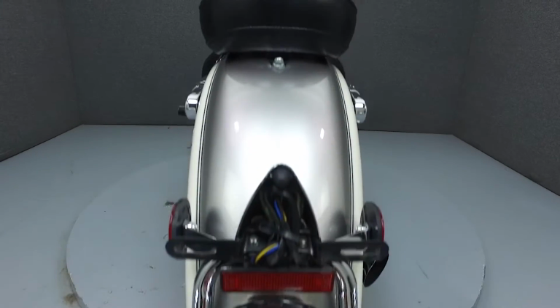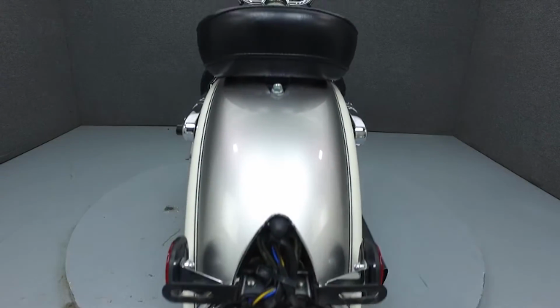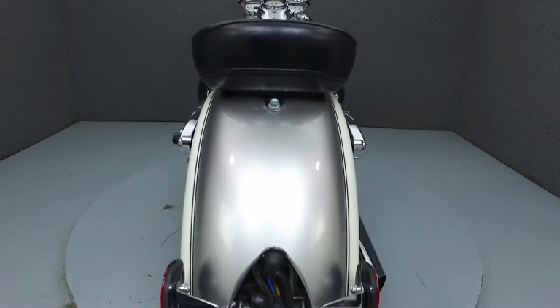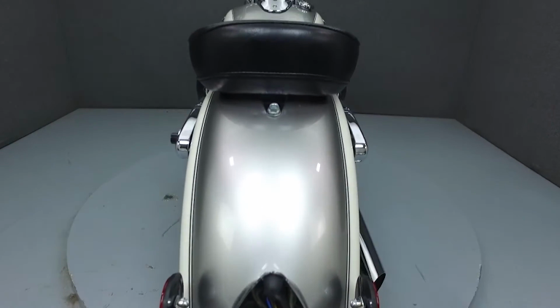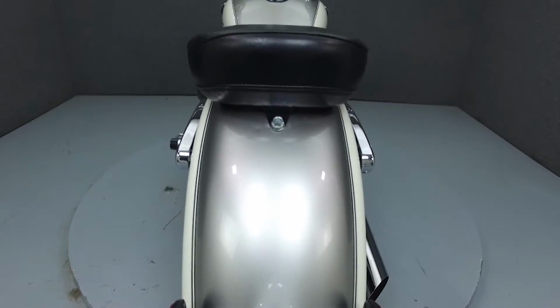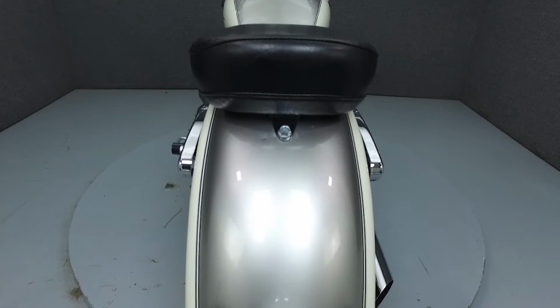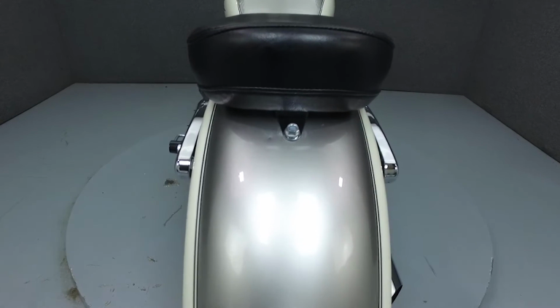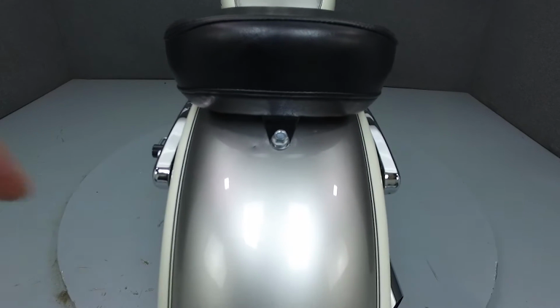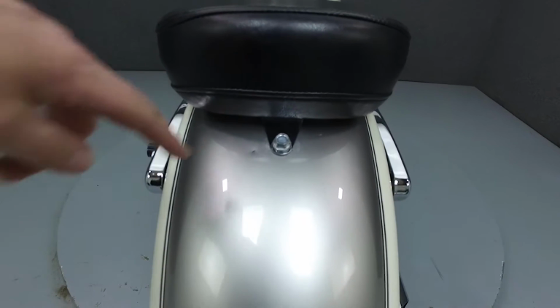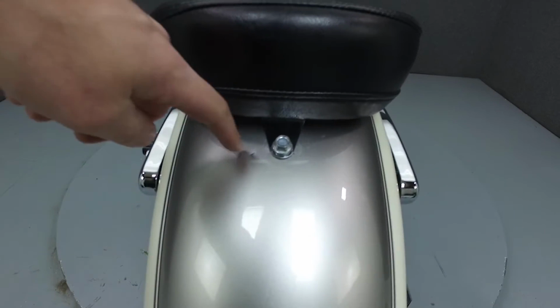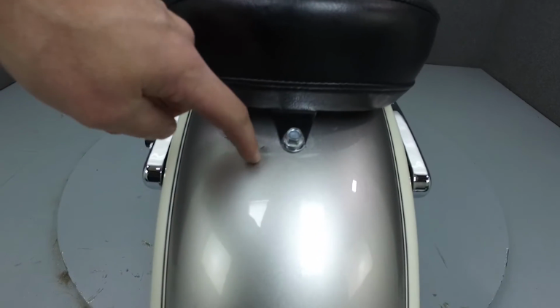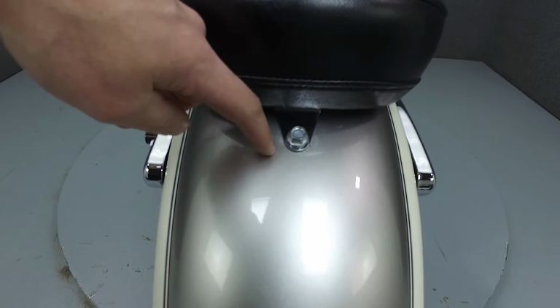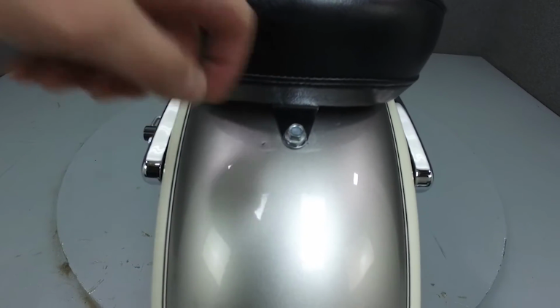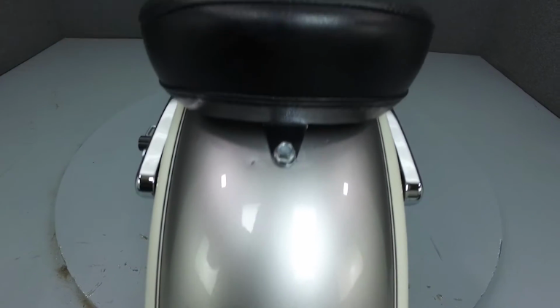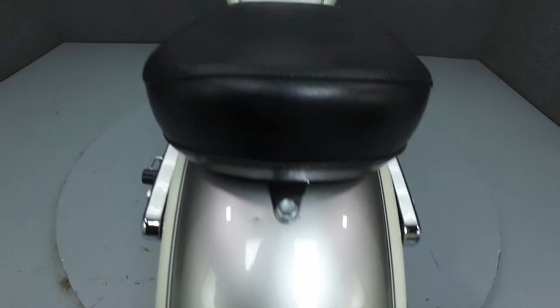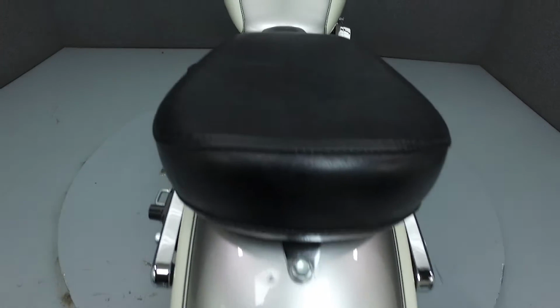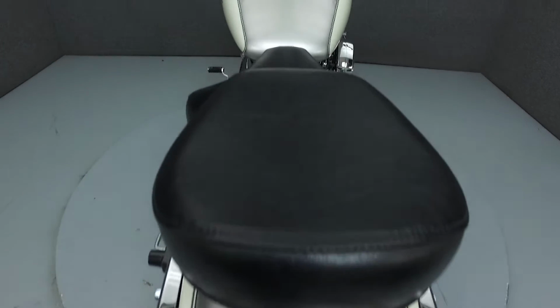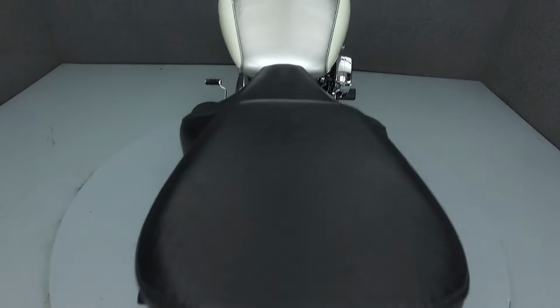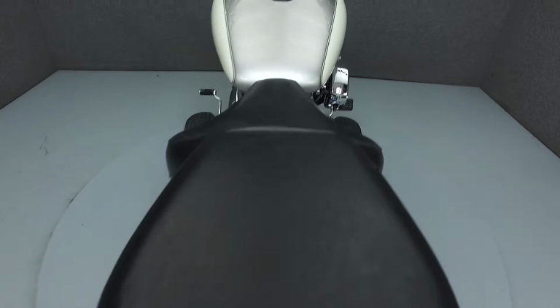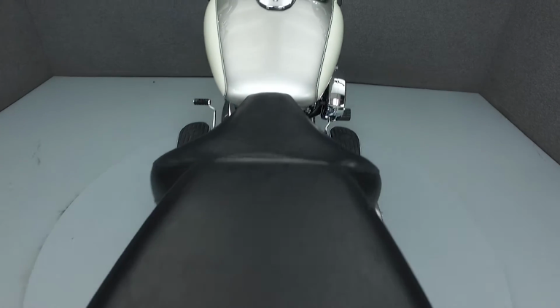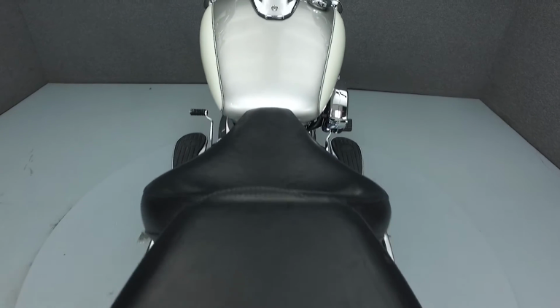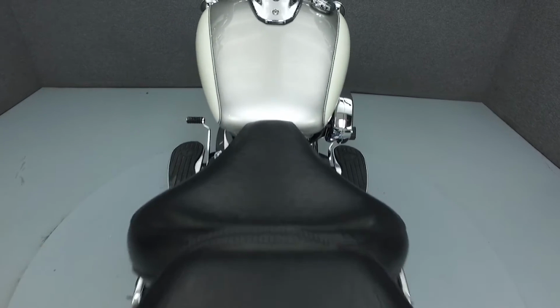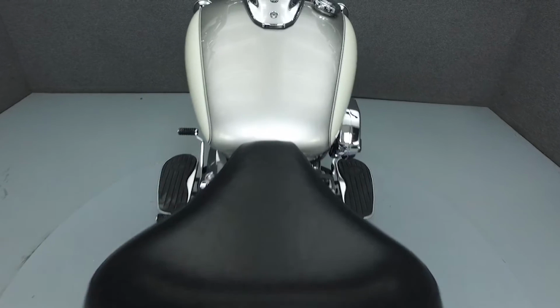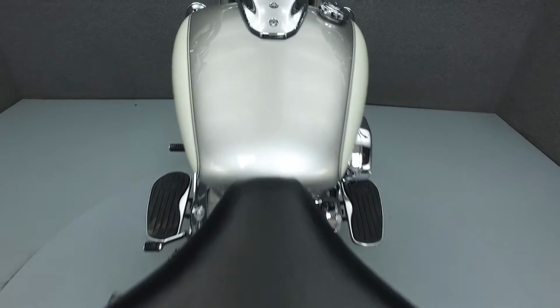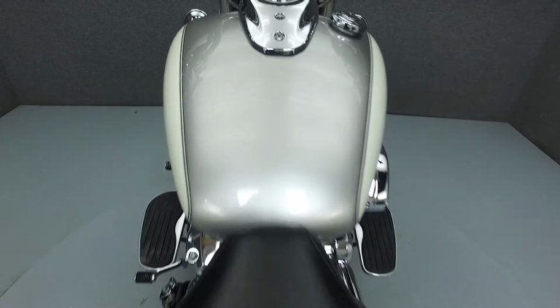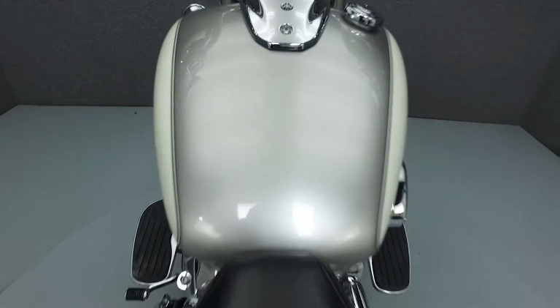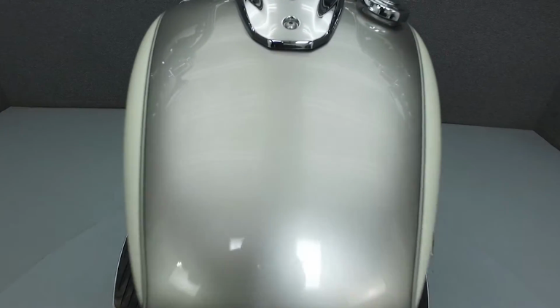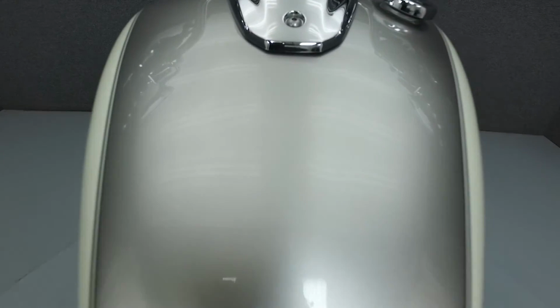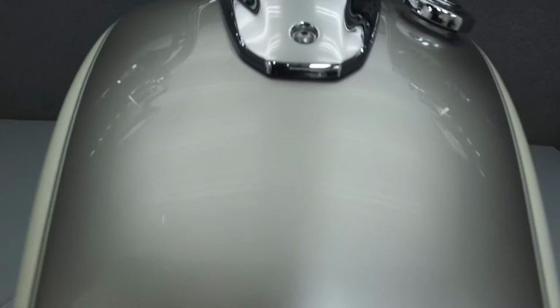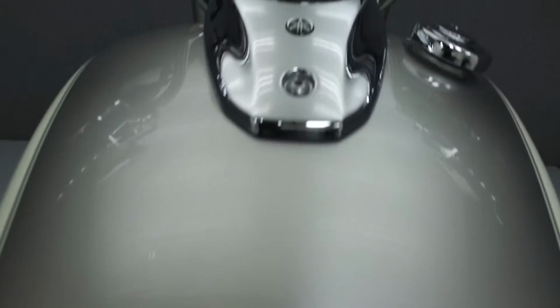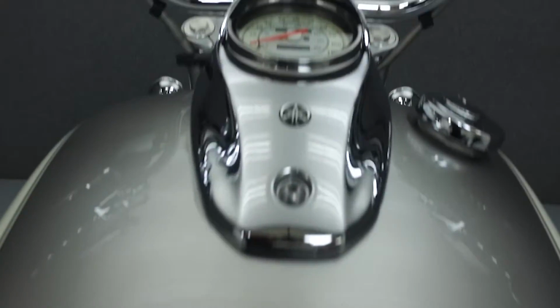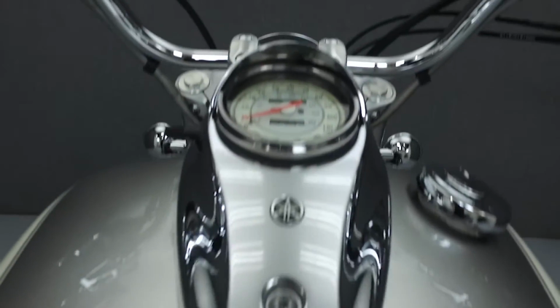This bike has been fully serviced and detailed and comes with a 30-day nationwide warranty. We've also purchased a CycleChex vehicle history report. You can view this report by clicking on the link on the right side of the screen.